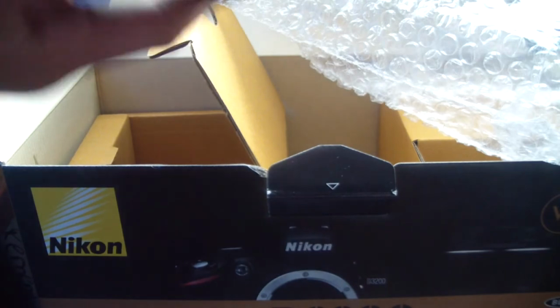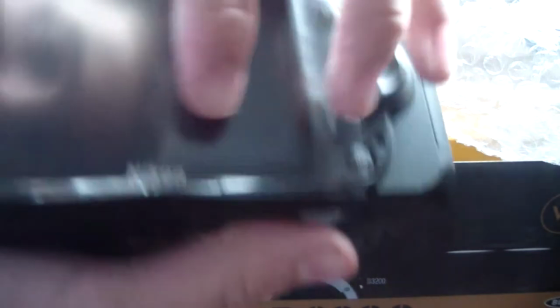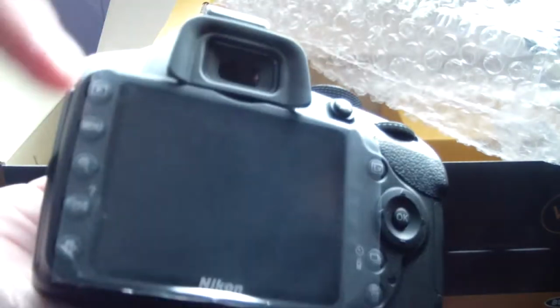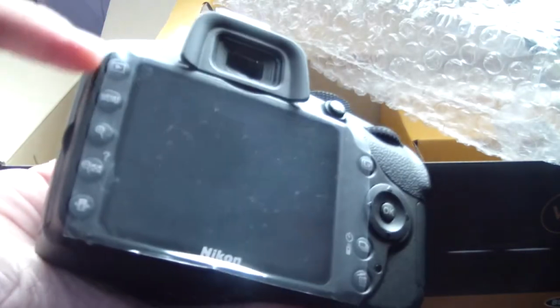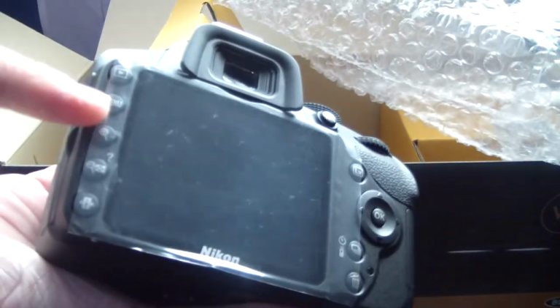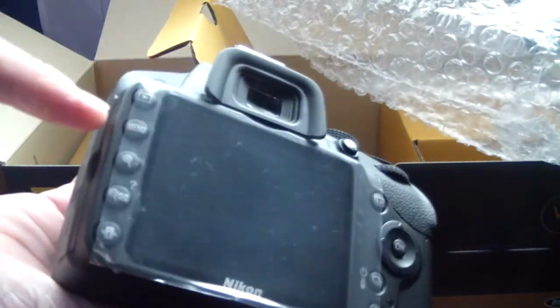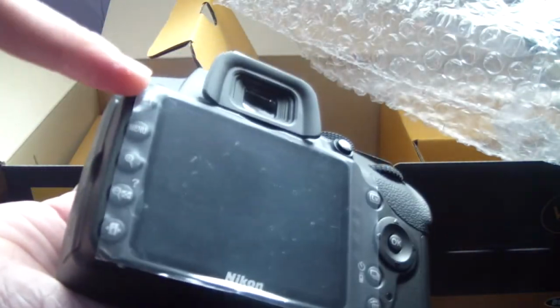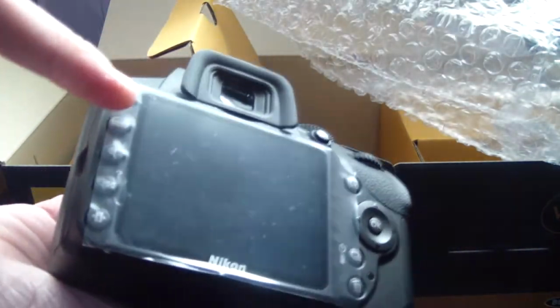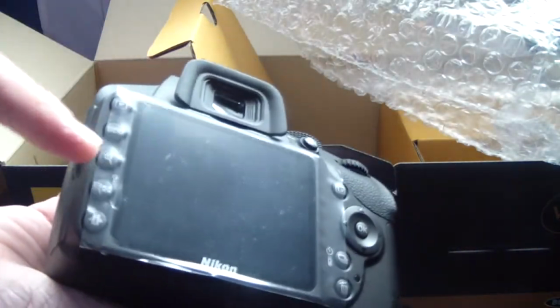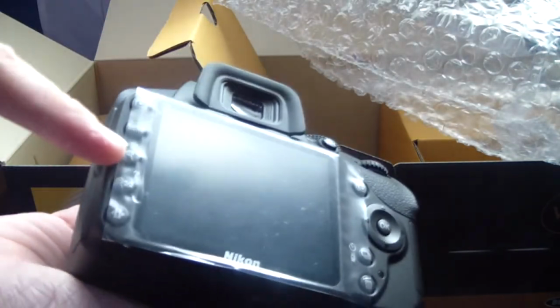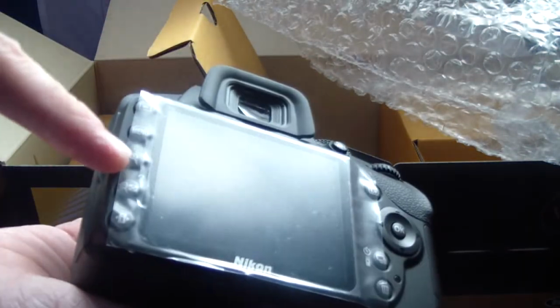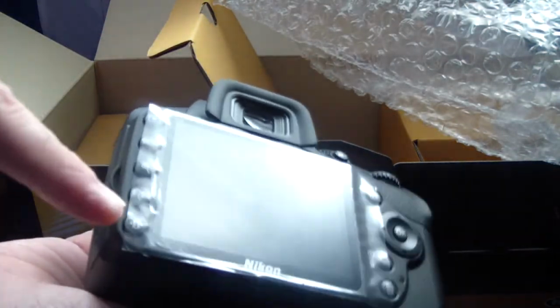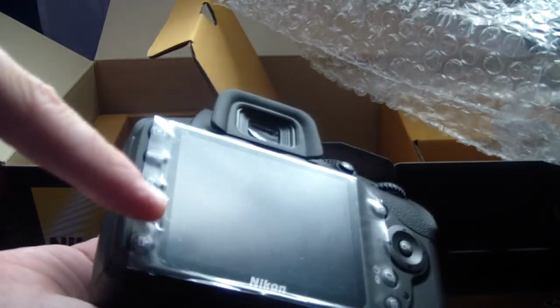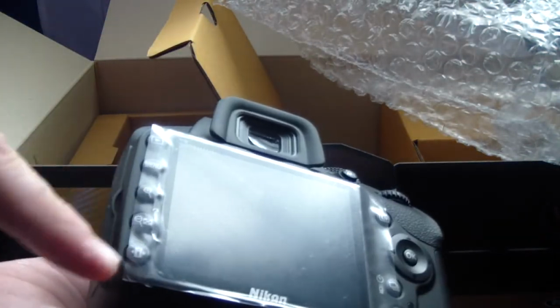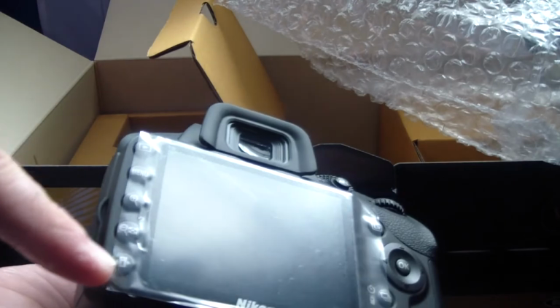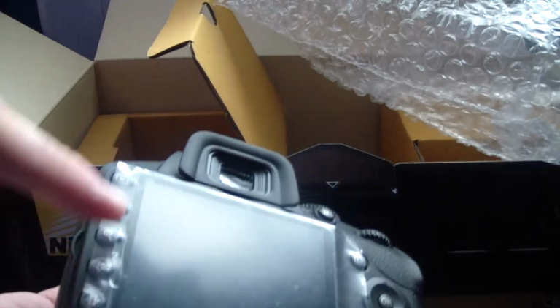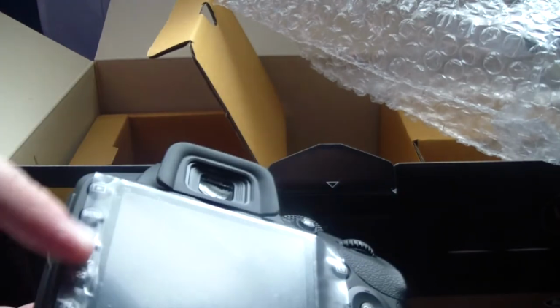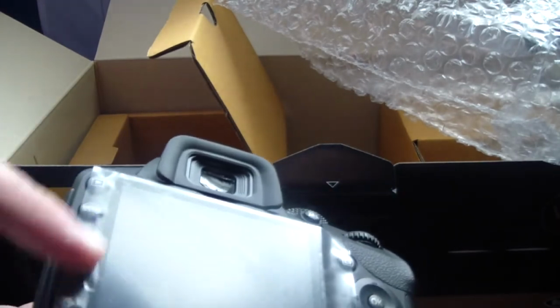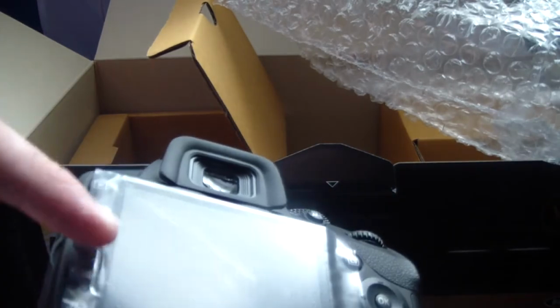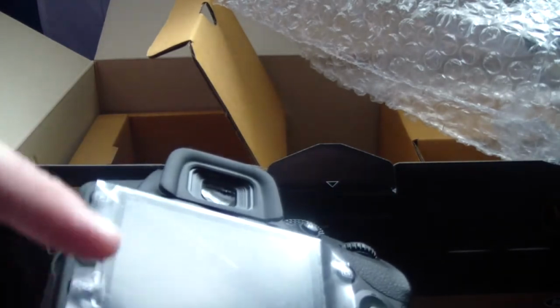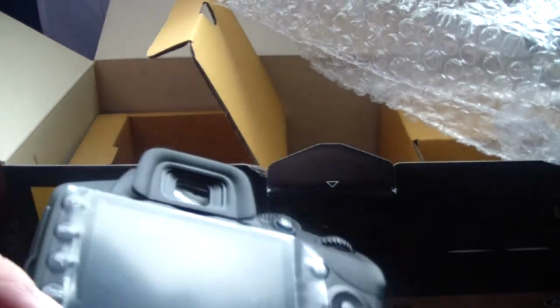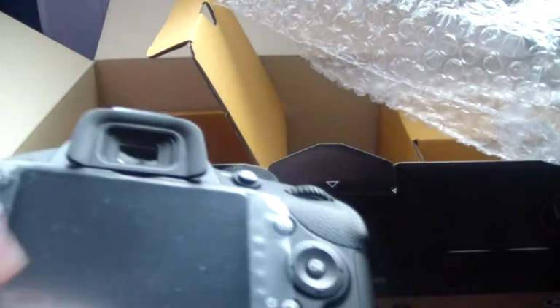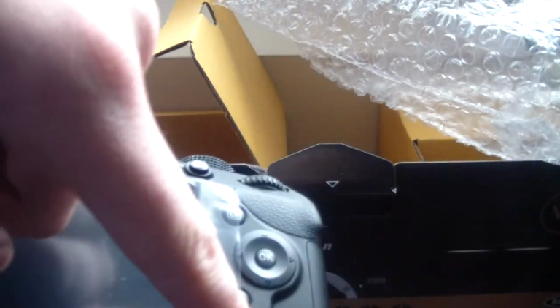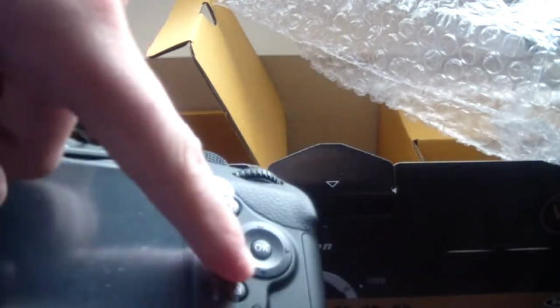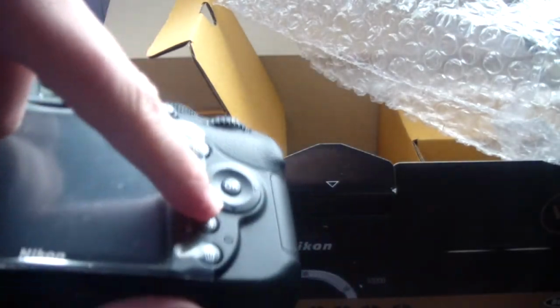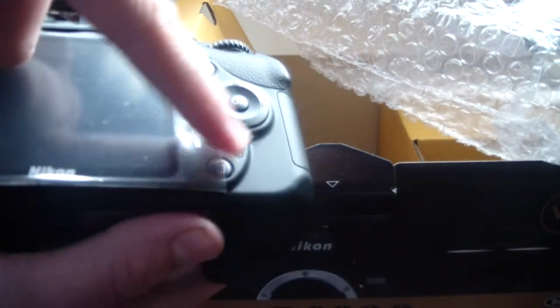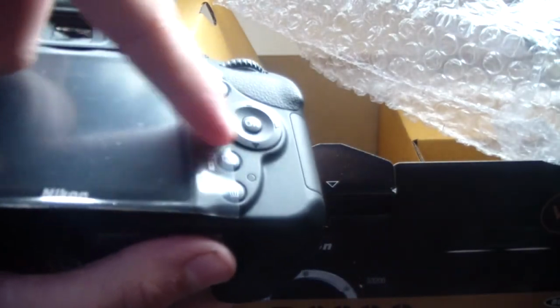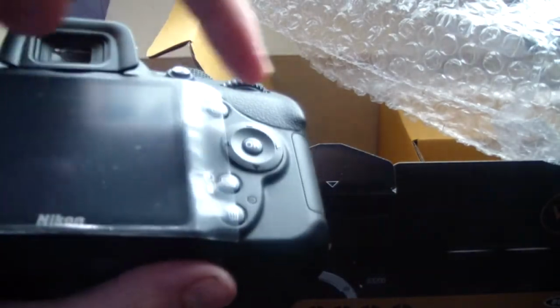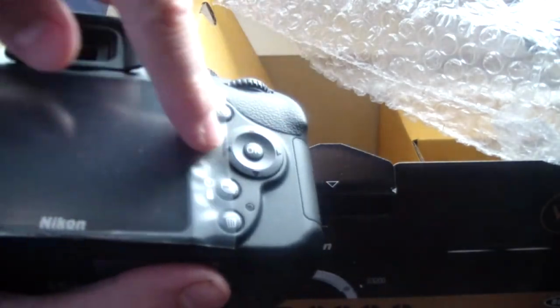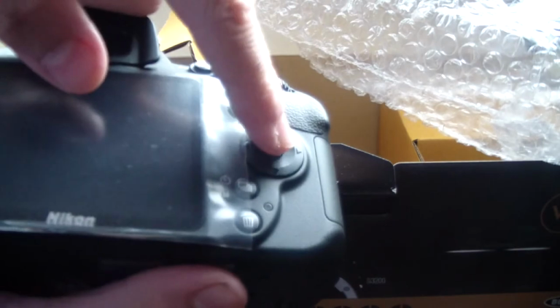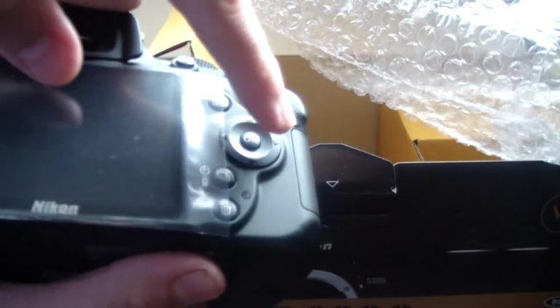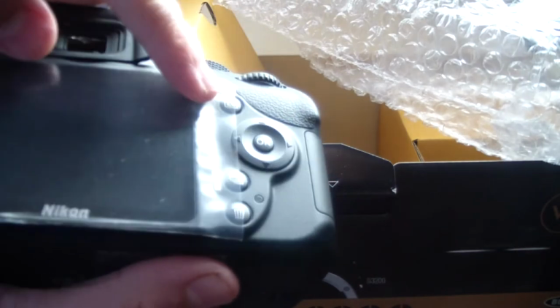At the back you have the menu buttons. There's play, menu, search, search again. I guess this is also zoom and information, trash, and the other one. You can use the D-pad.